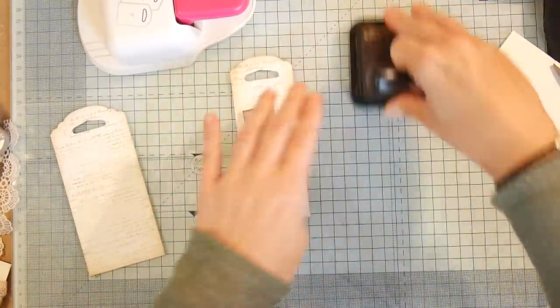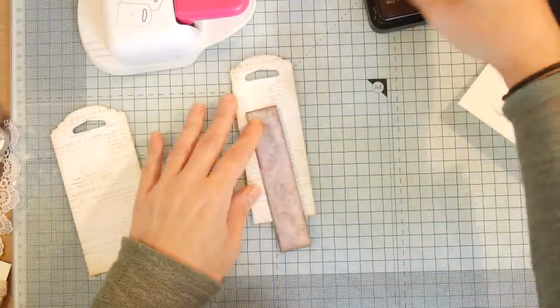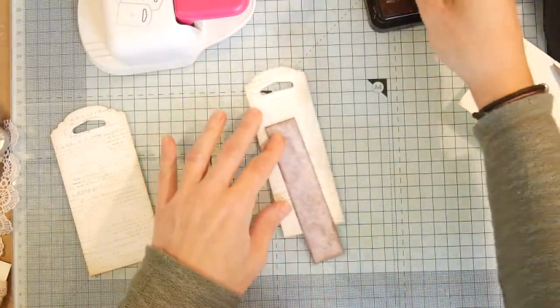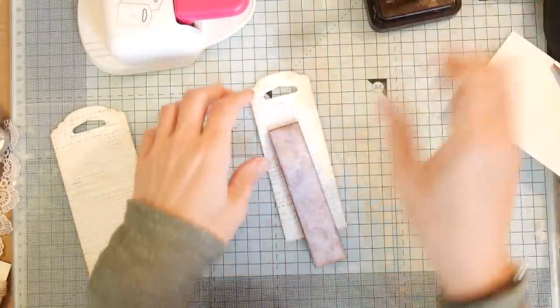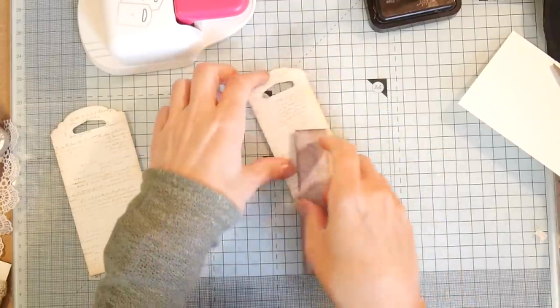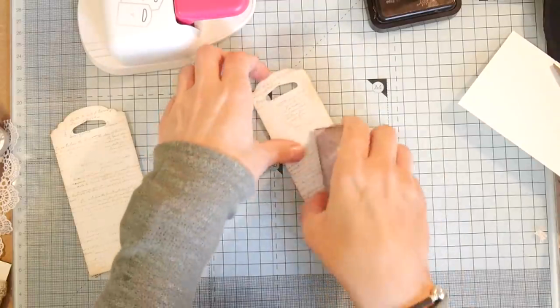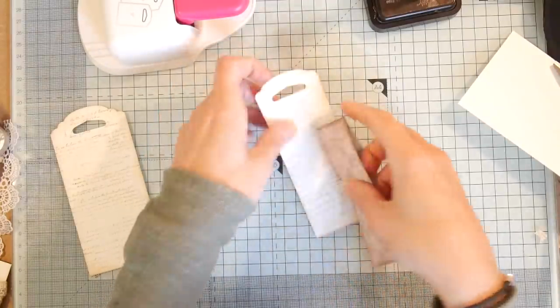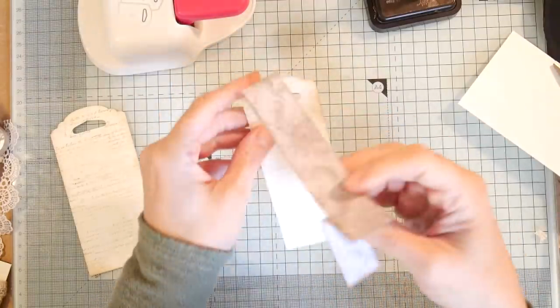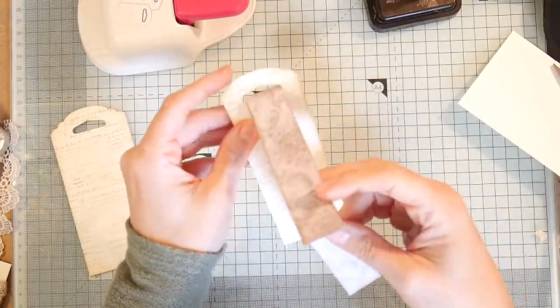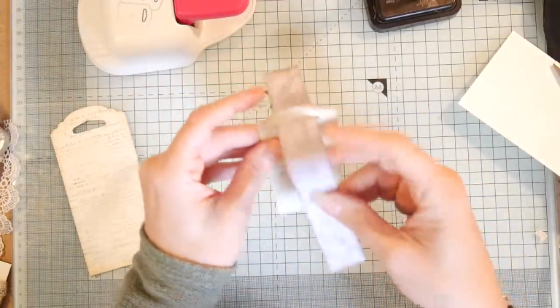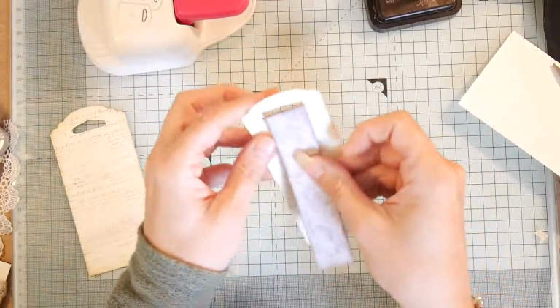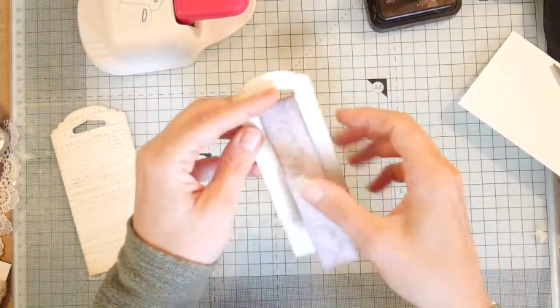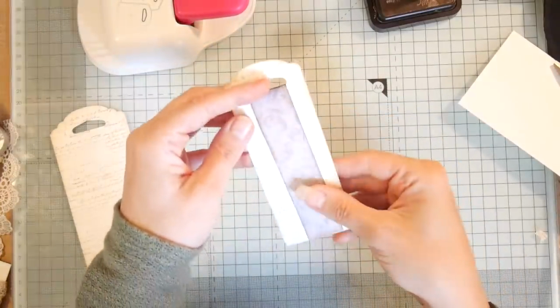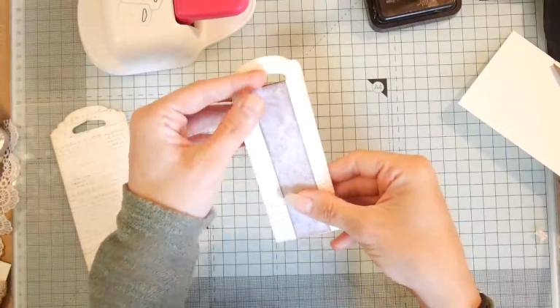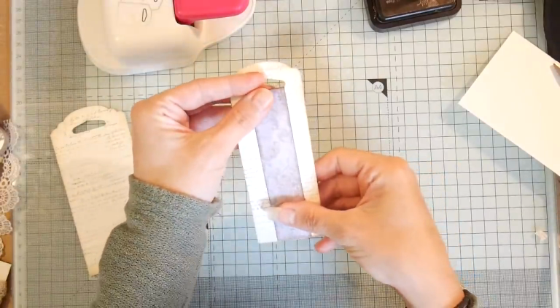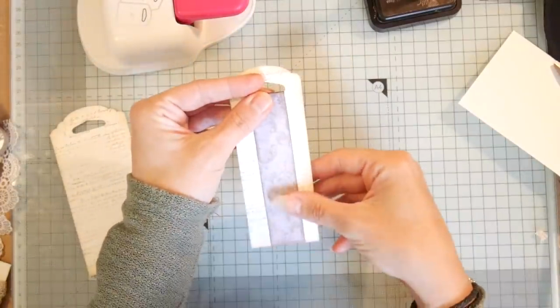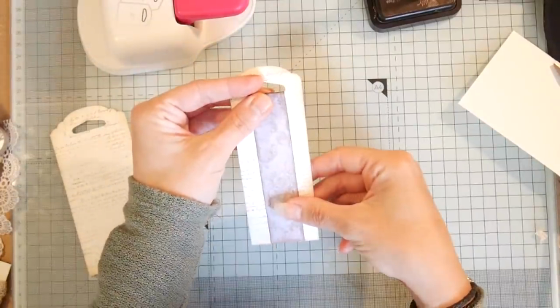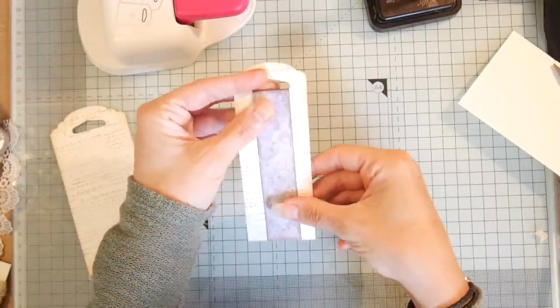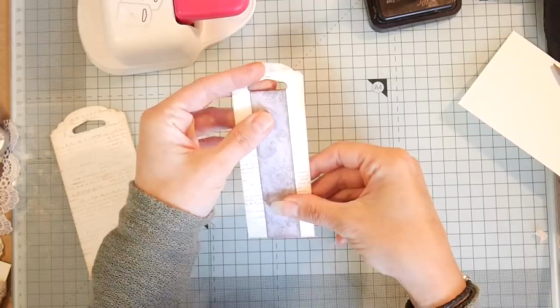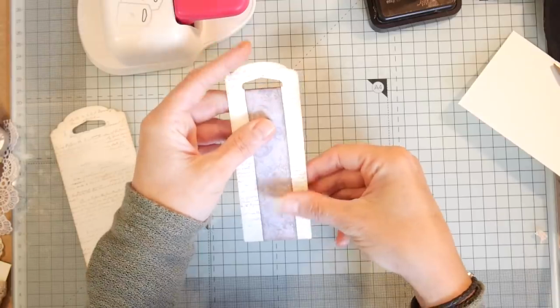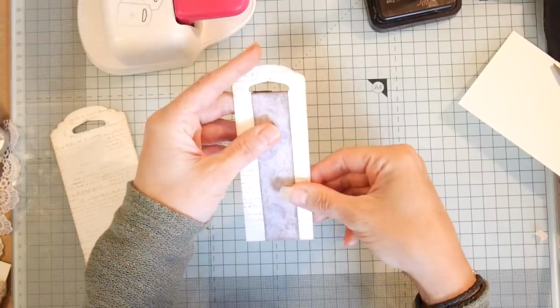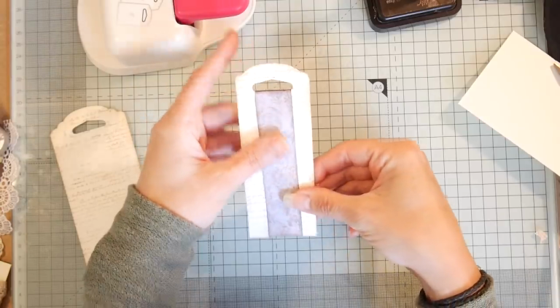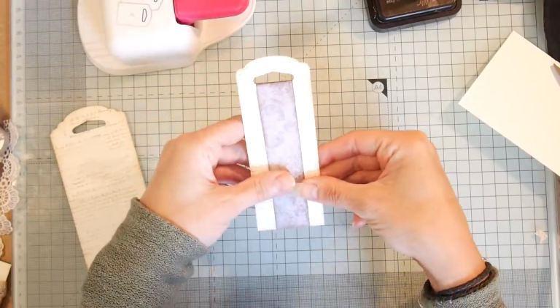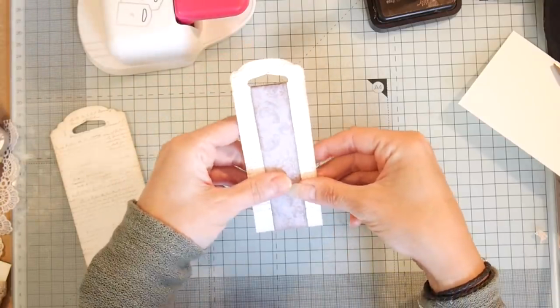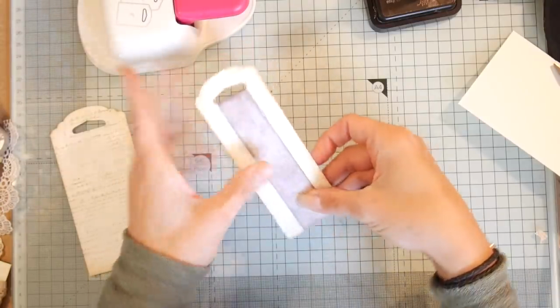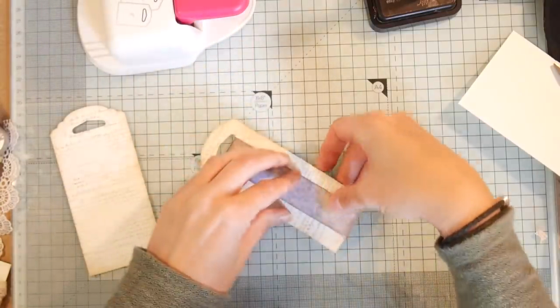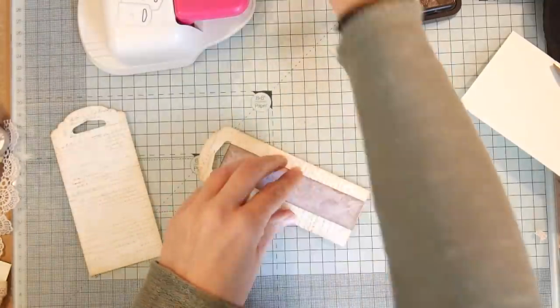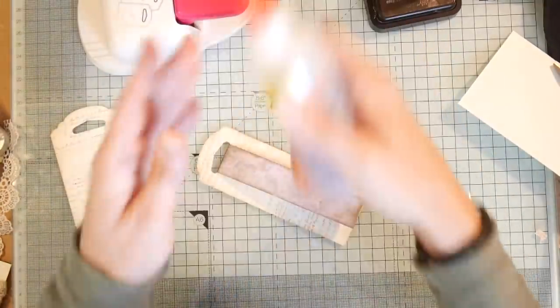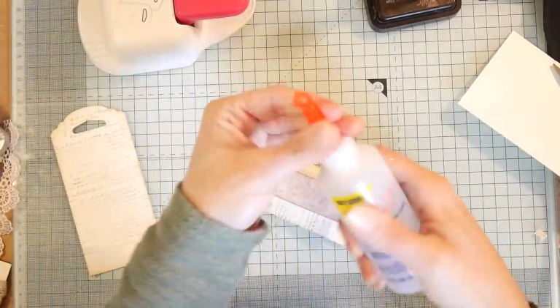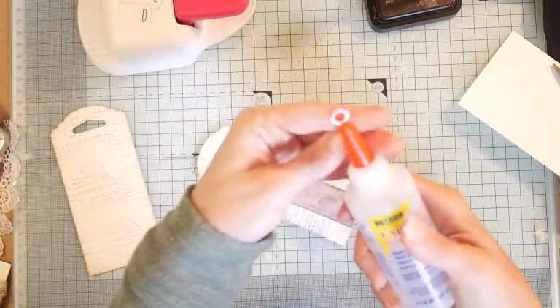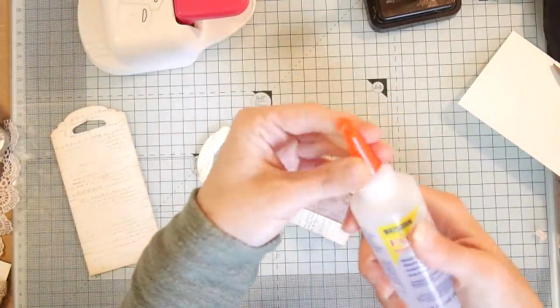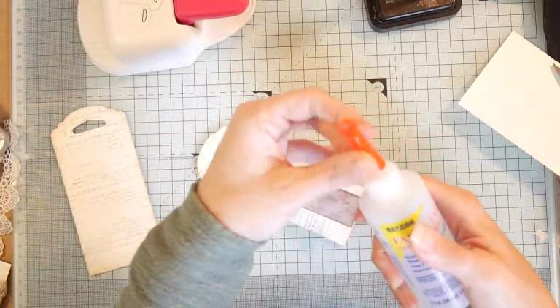You could sew these, but I've tried to do this little project without sewing because I know not everybody has a sewing machine. So I'll take my fabric tack instead.